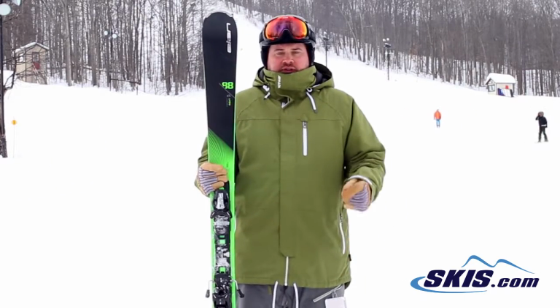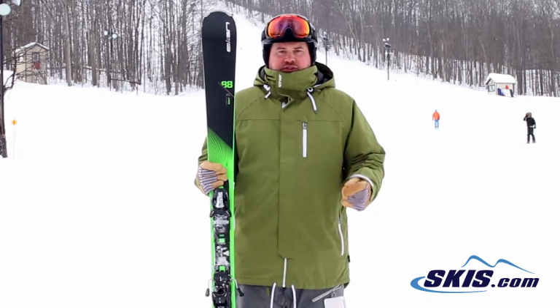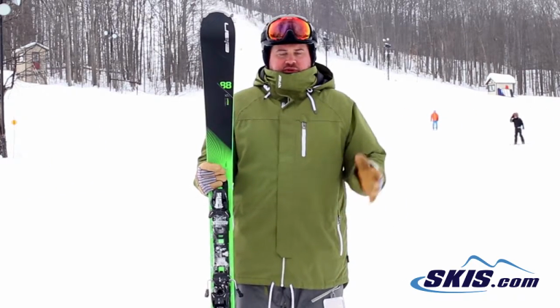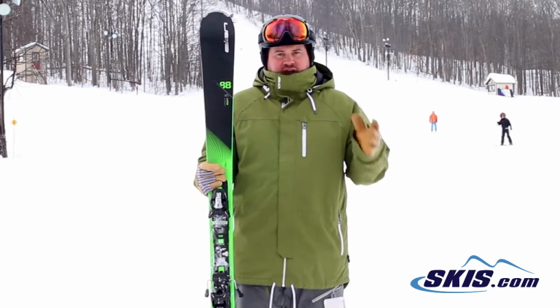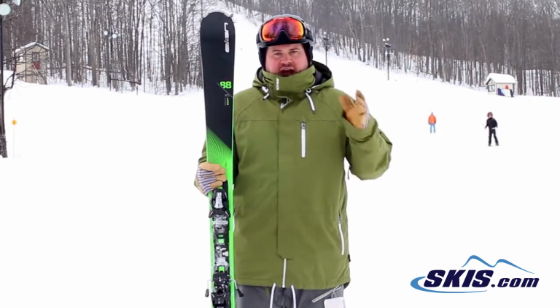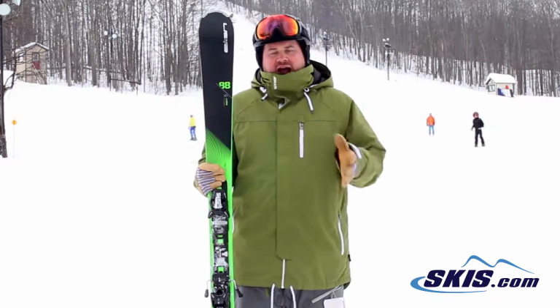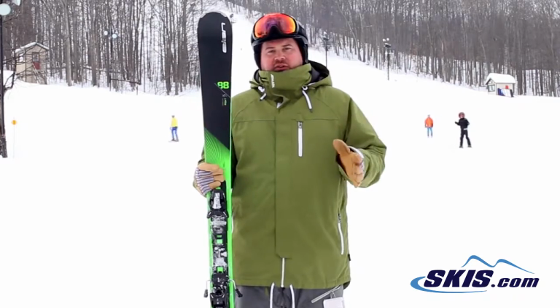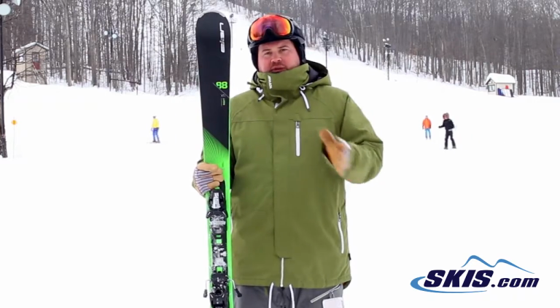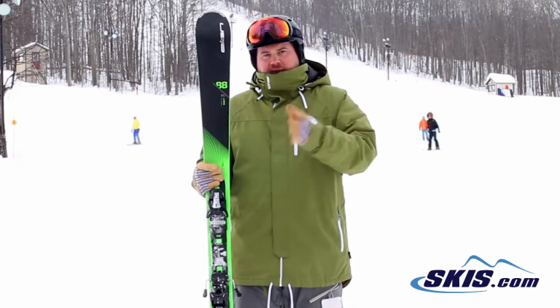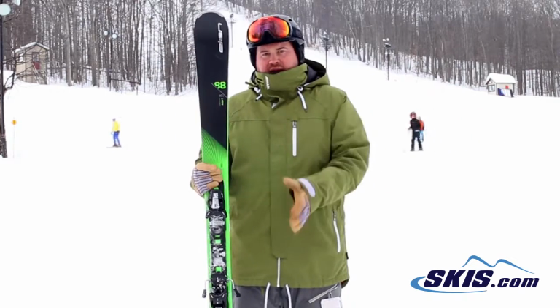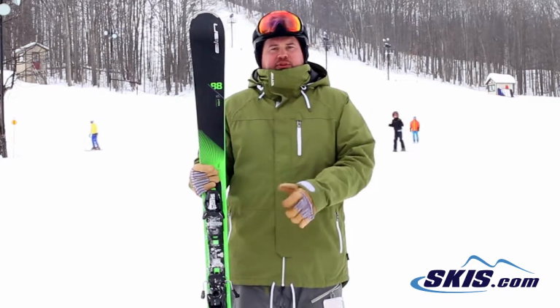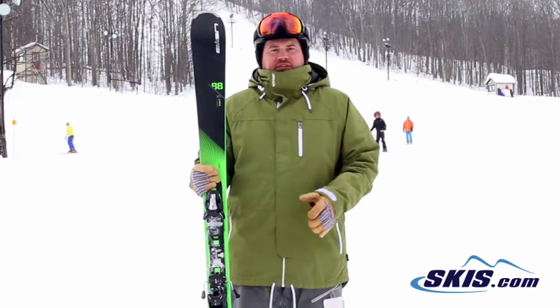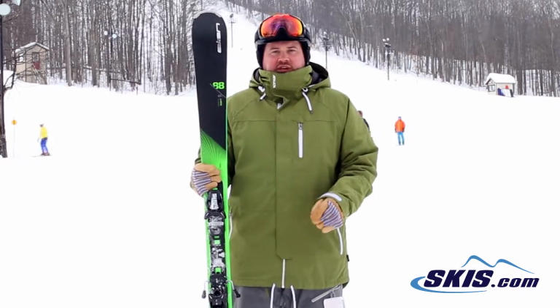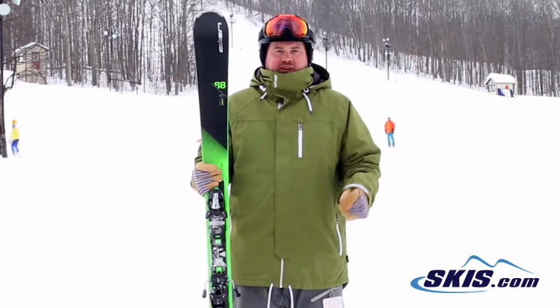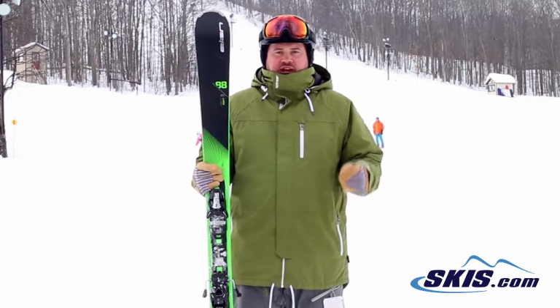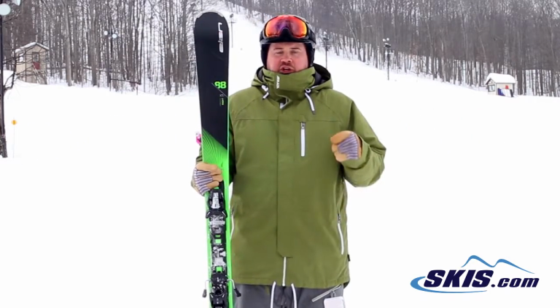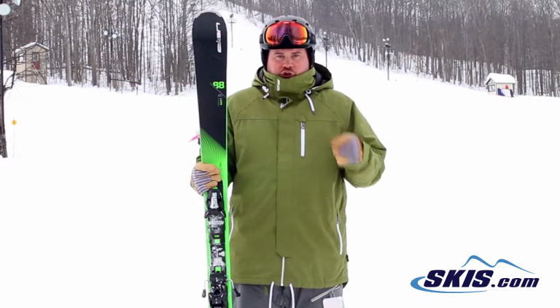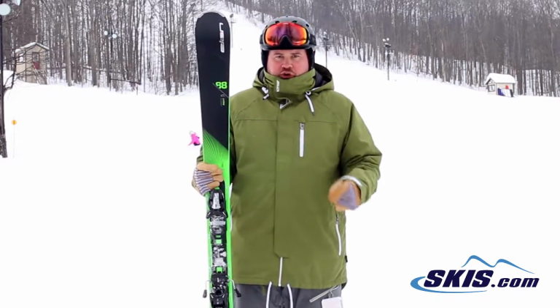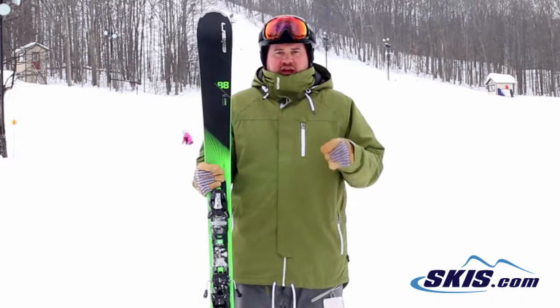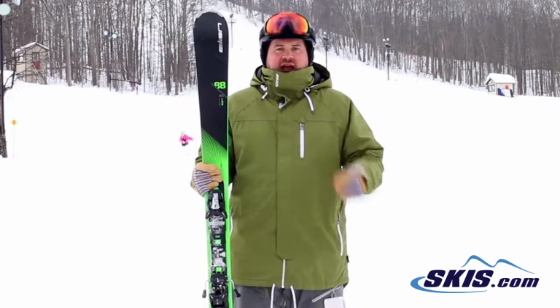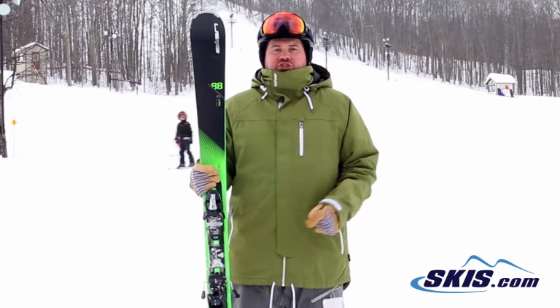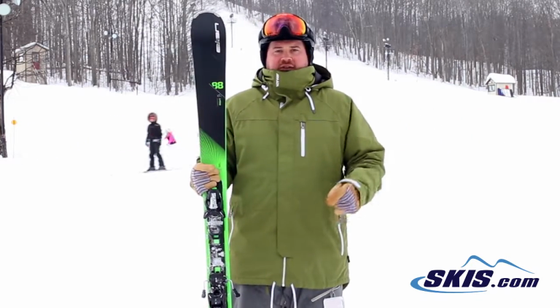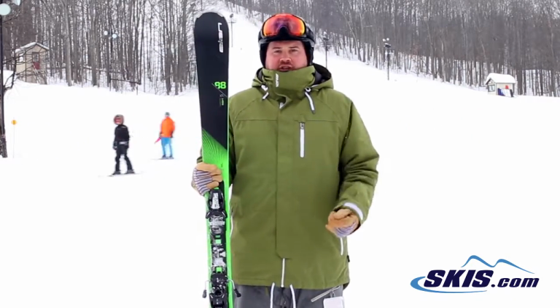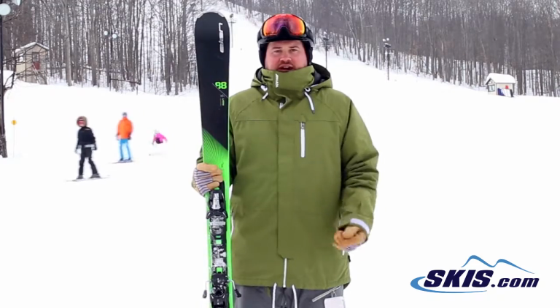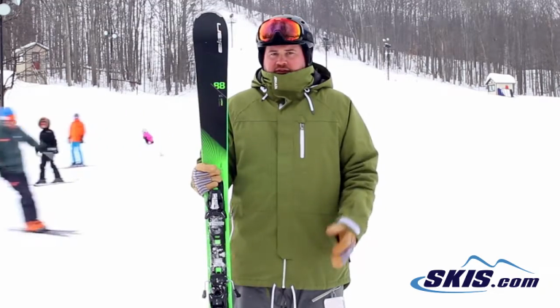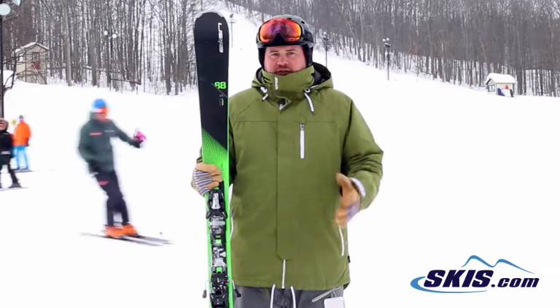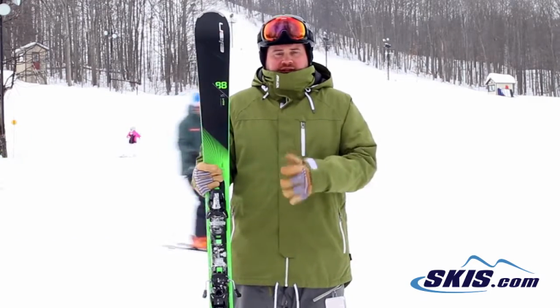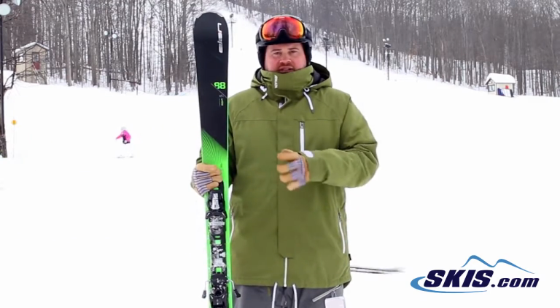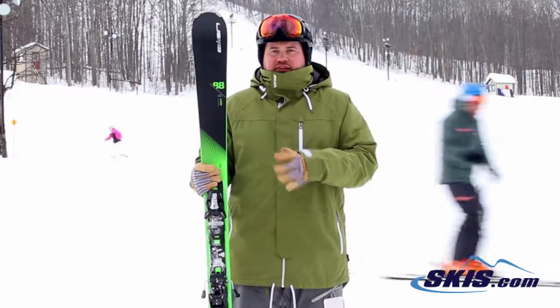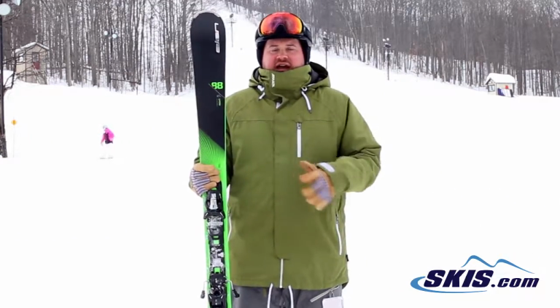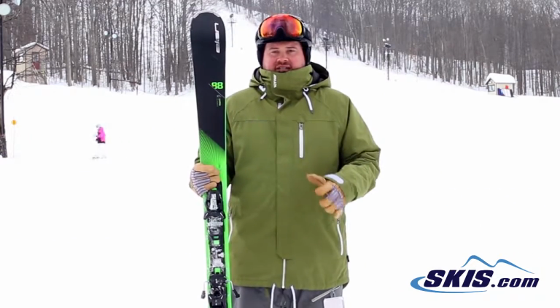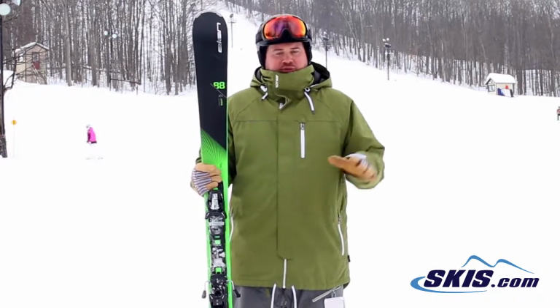For somebody who's kind of that high level intermediate up through expert level skier that wants a turny, energetic frontside carver, this ski is a fantastic option.